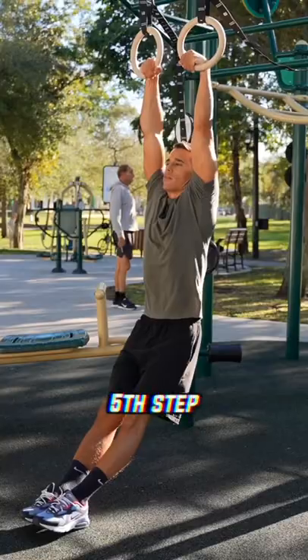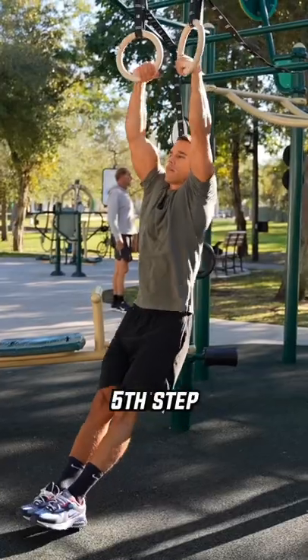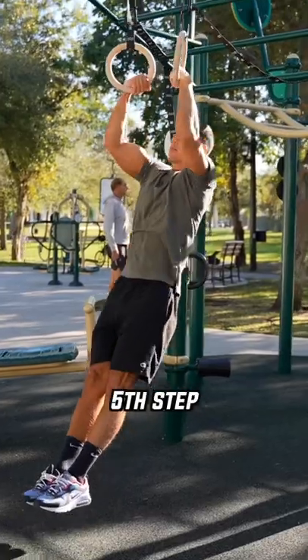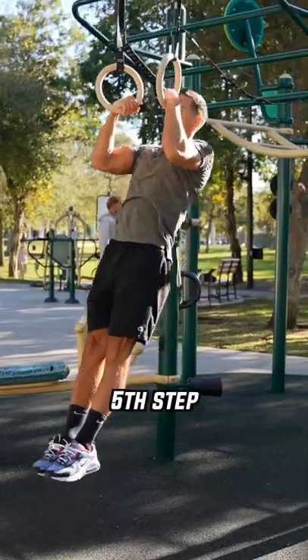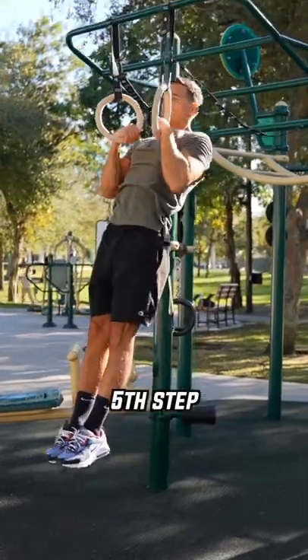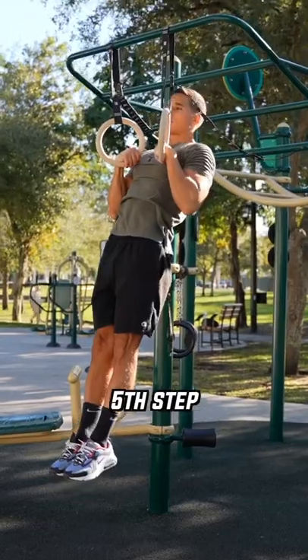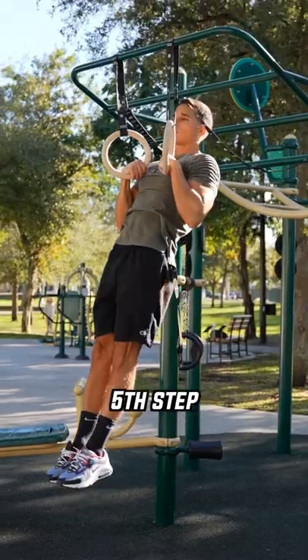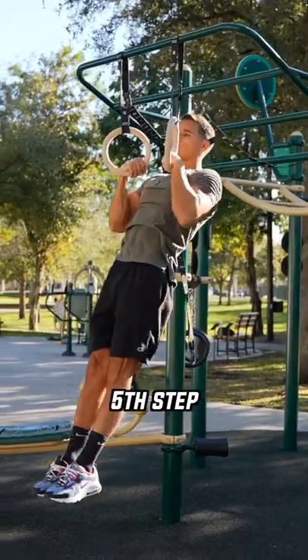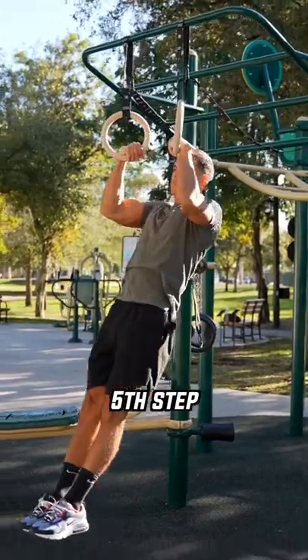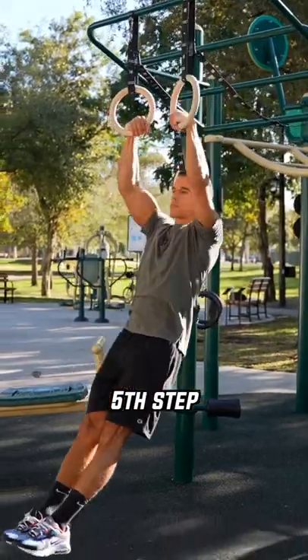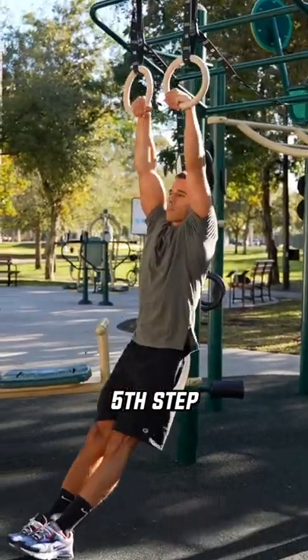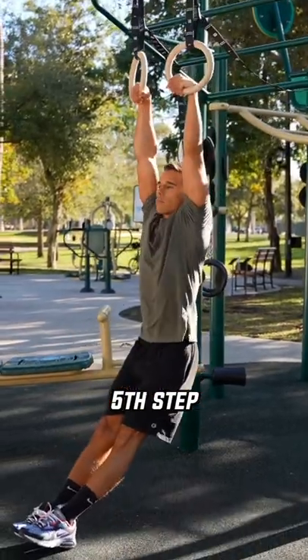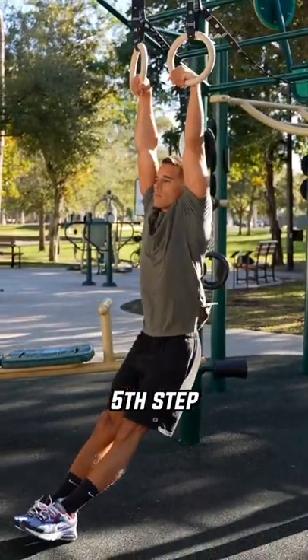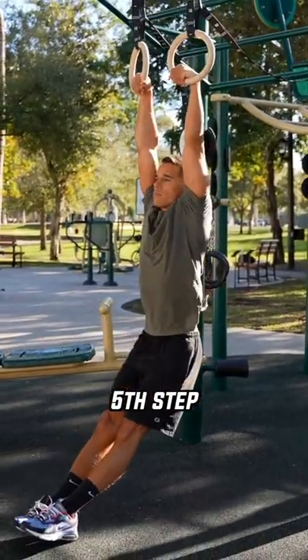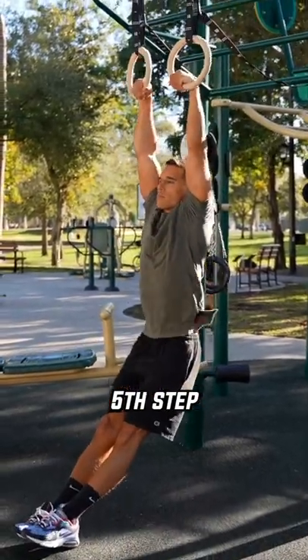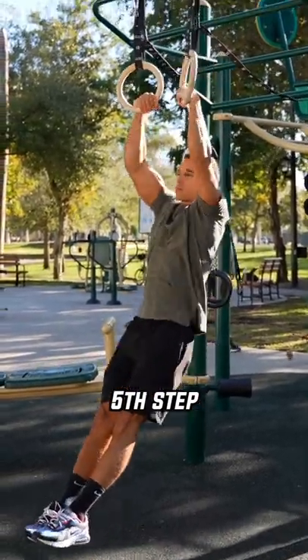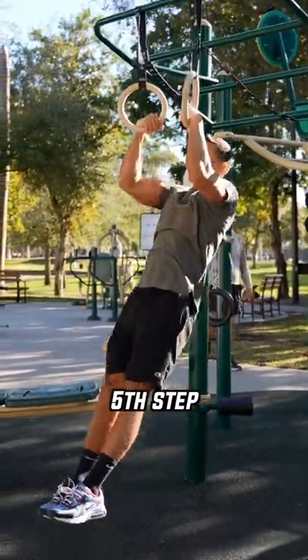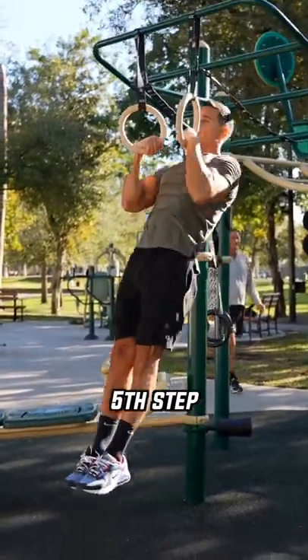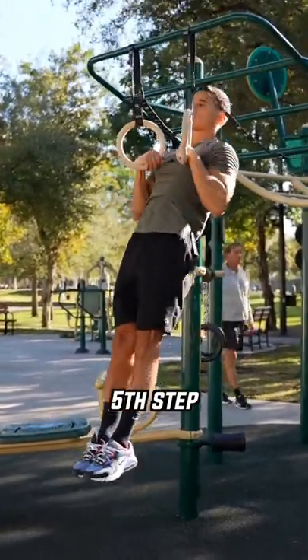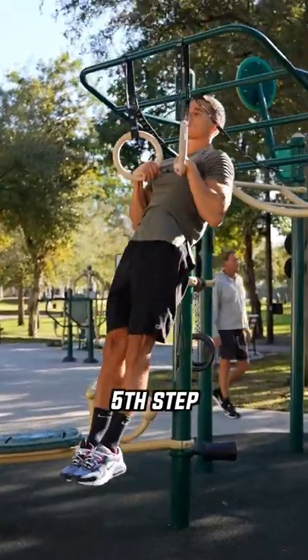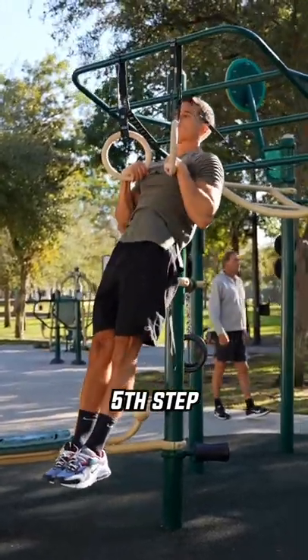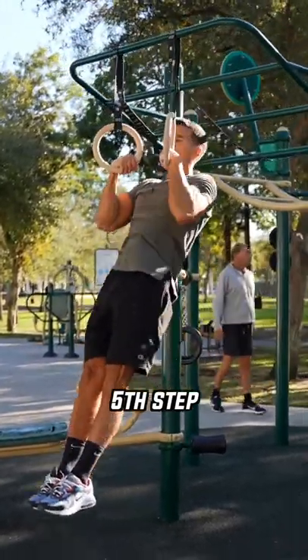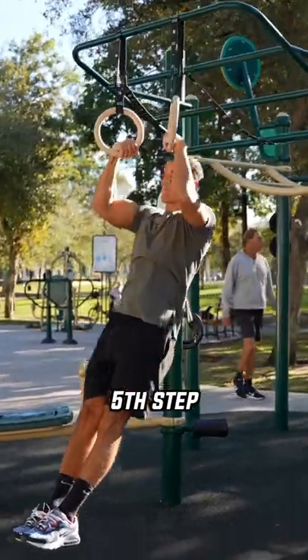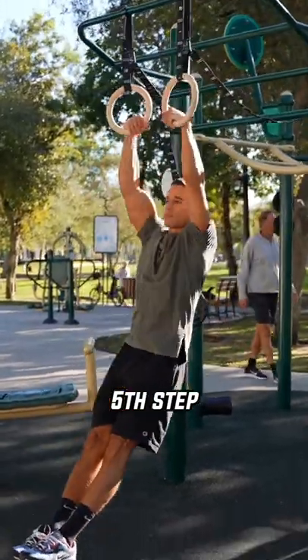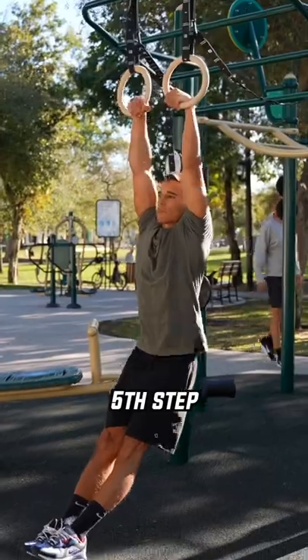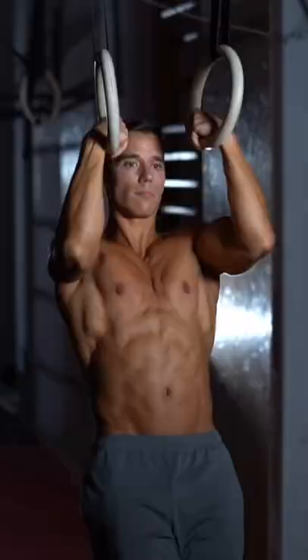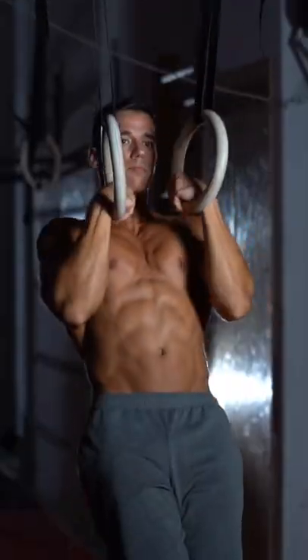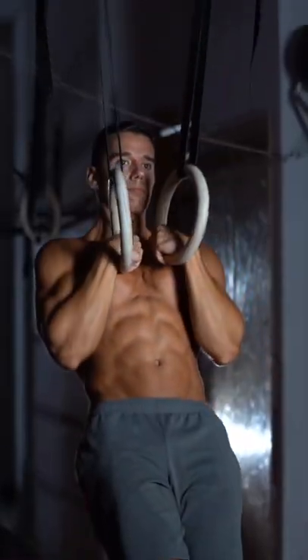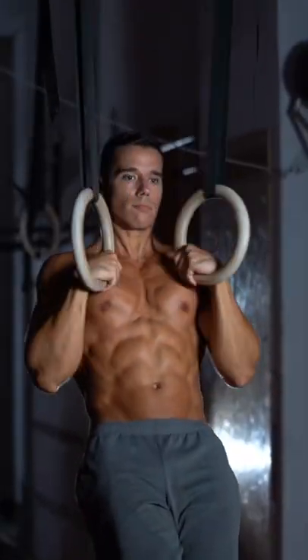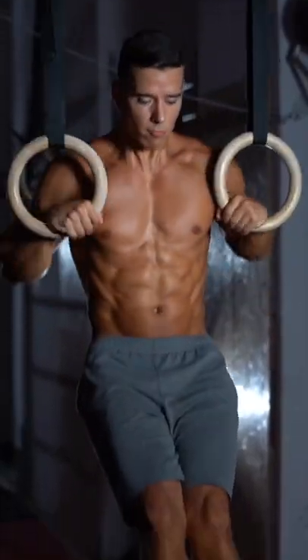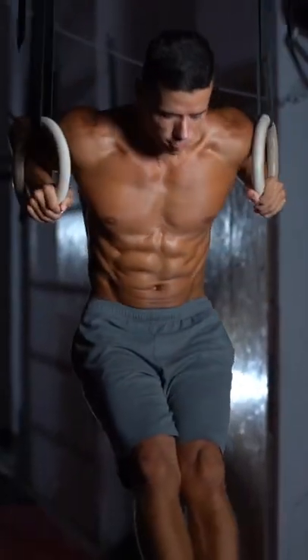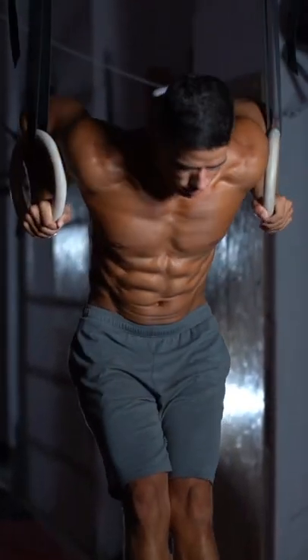You will own the false grip once you can do pull-ups with it. If you have that in the full range of motion, then you only need to know the right technique and you have the rings muscle-up.